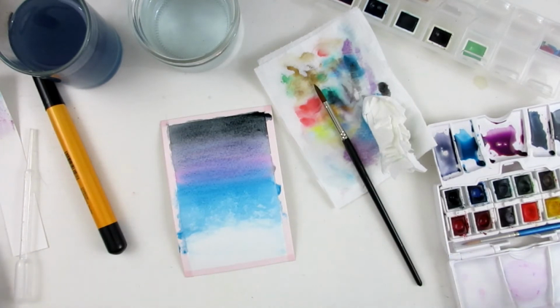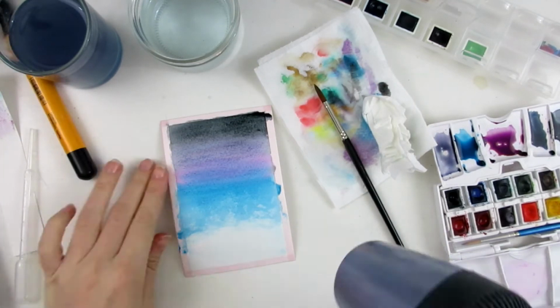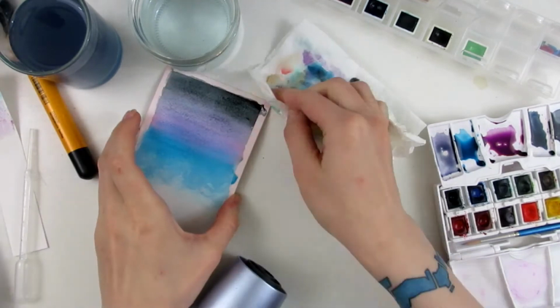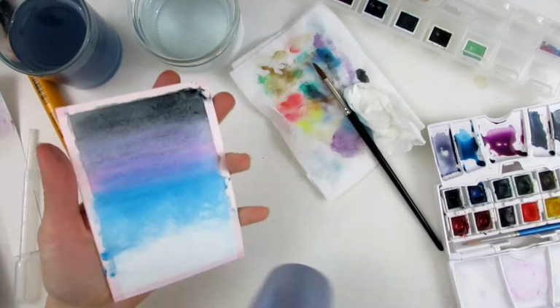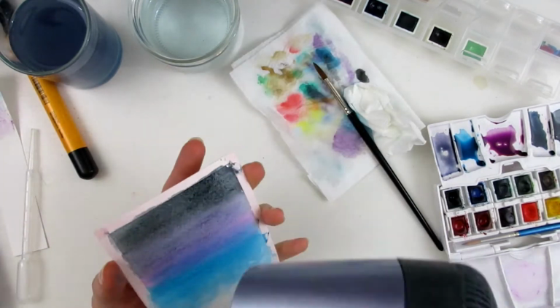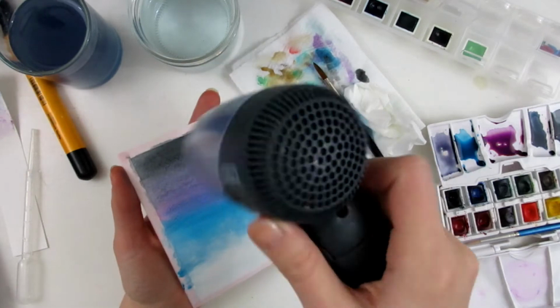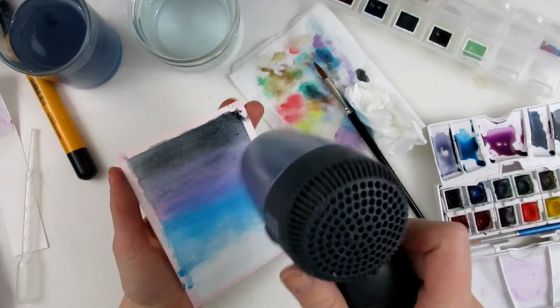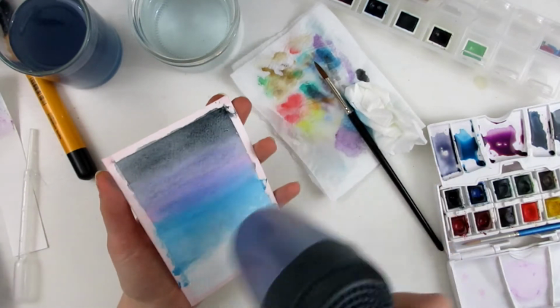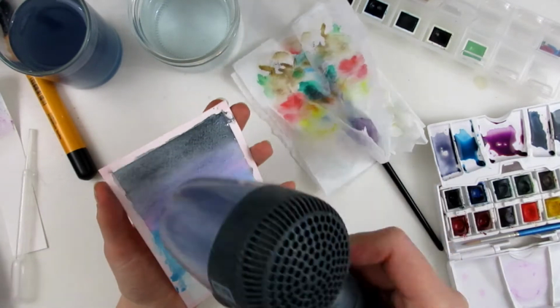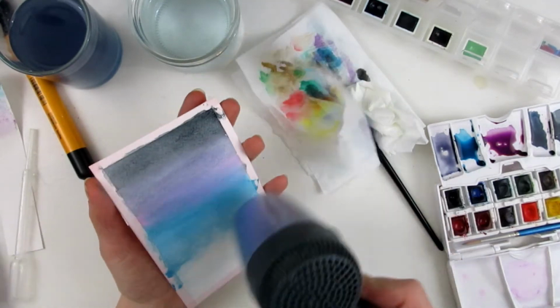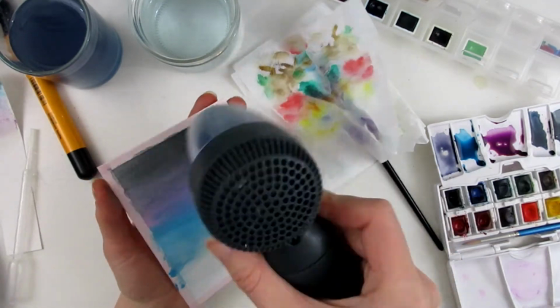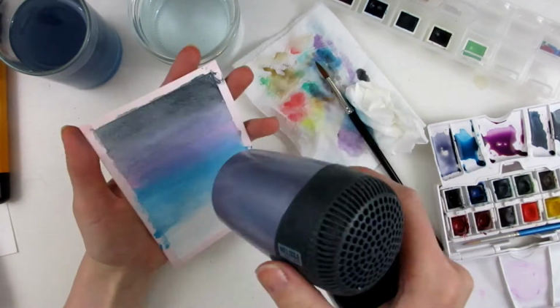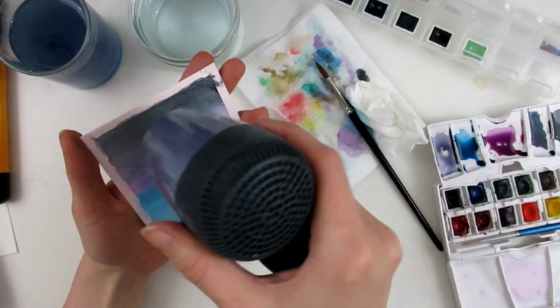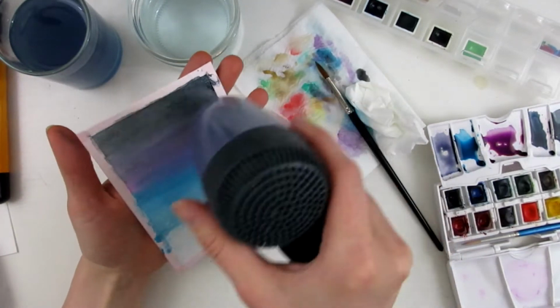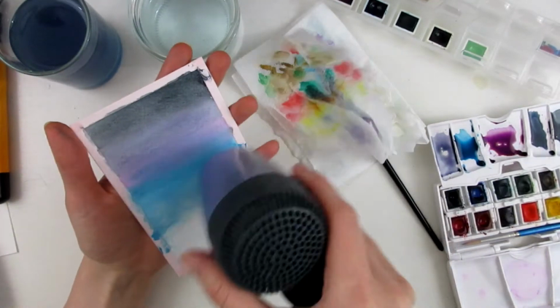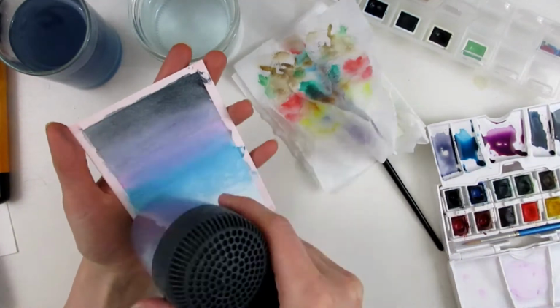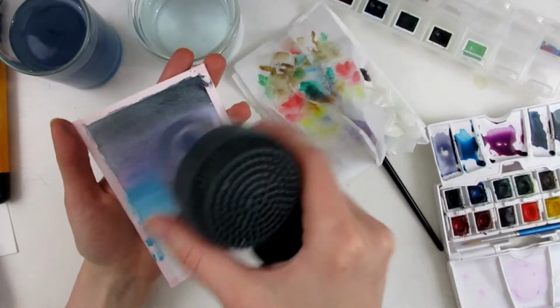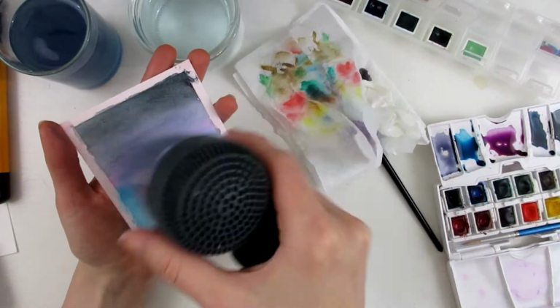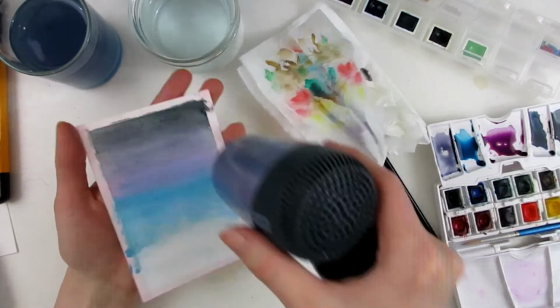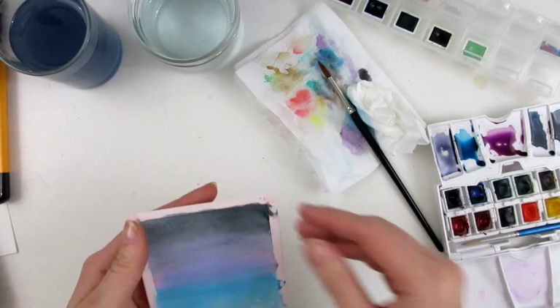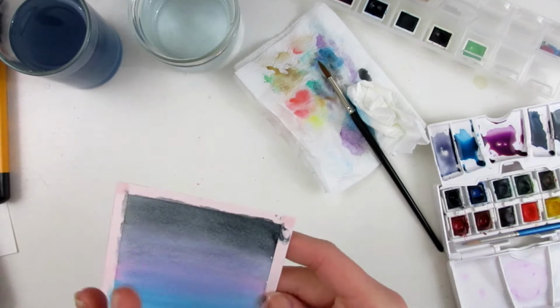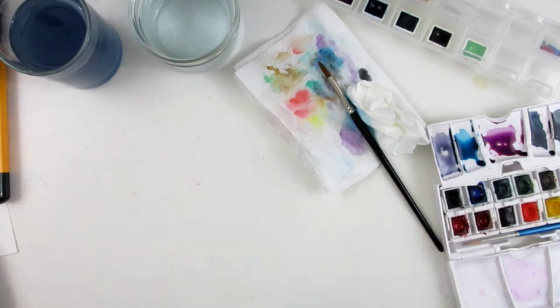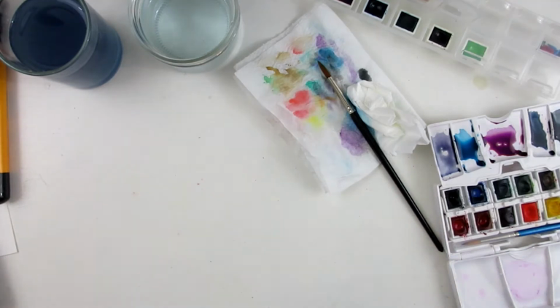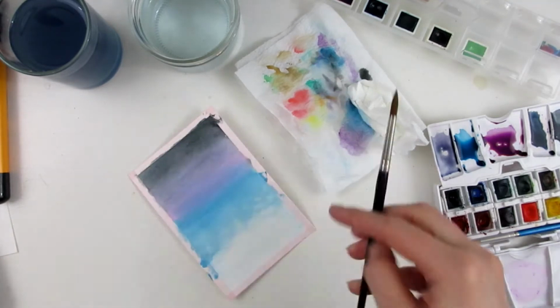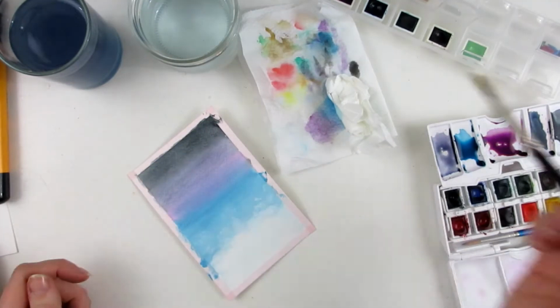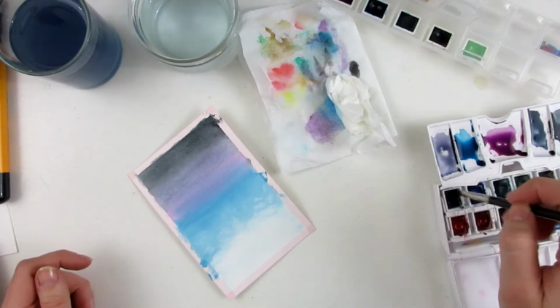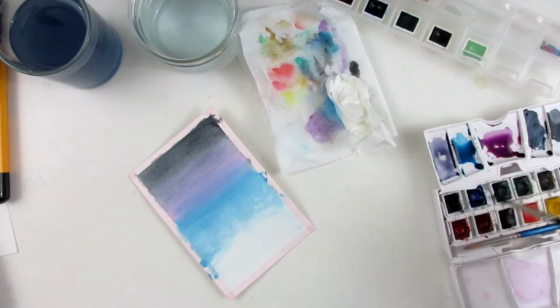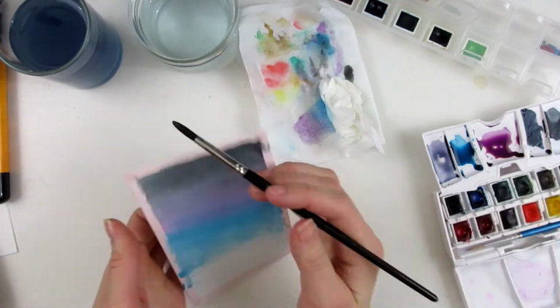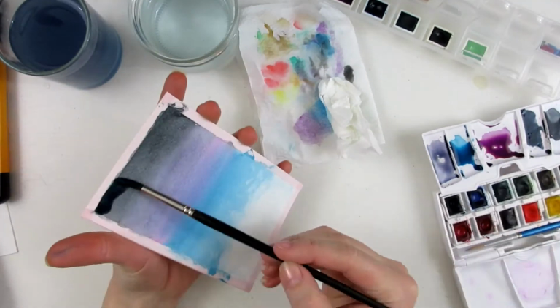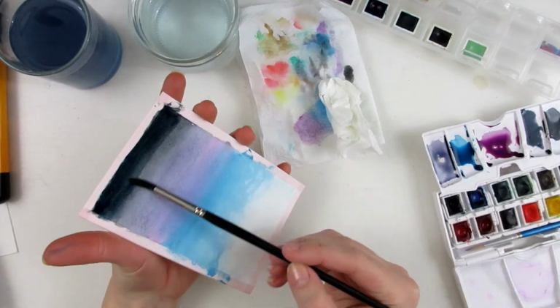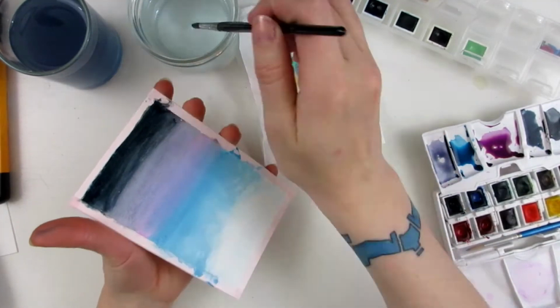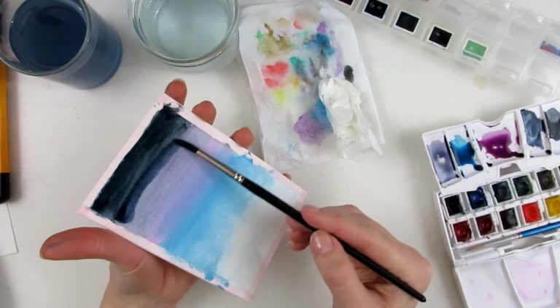I wasn't really satisfied with the first one, so I made a second one that I accidentally taped halfway off screen — which is why I kept the first one in the video so you could see the entire process.